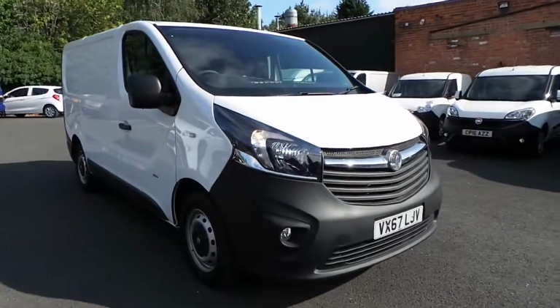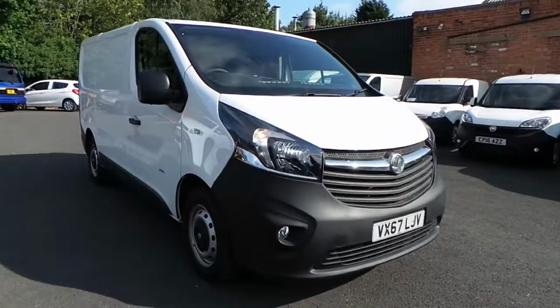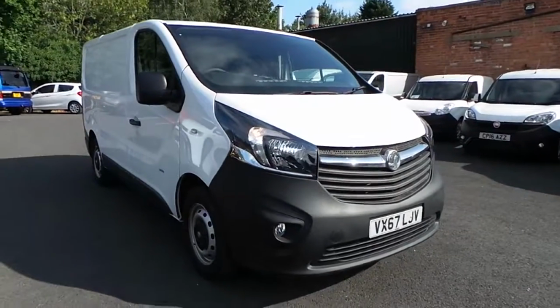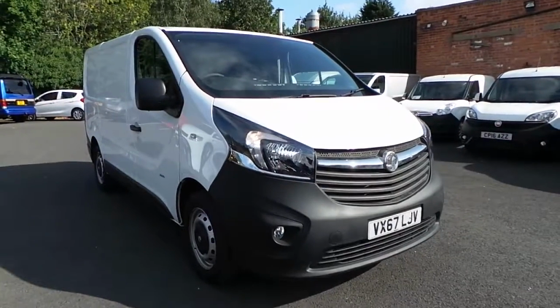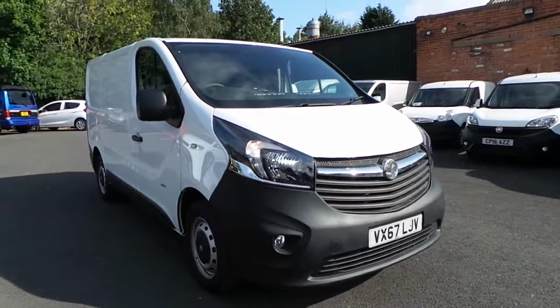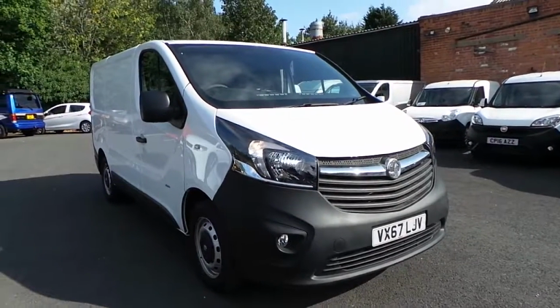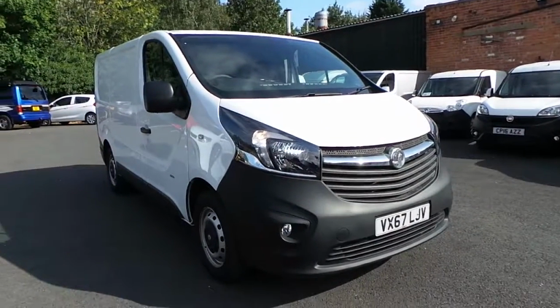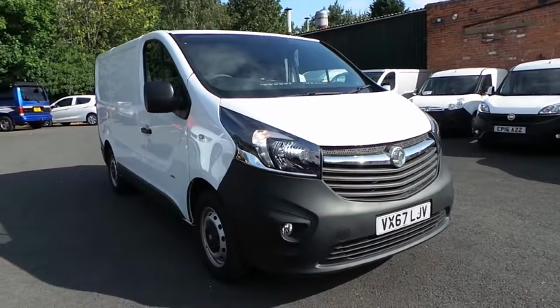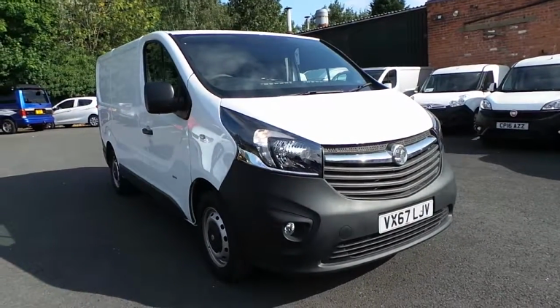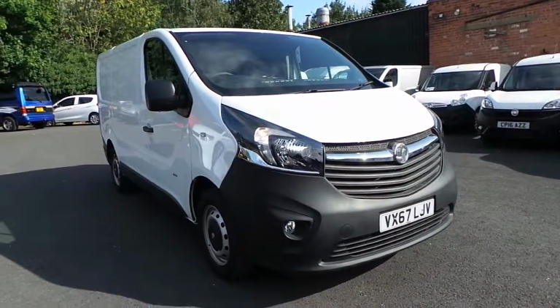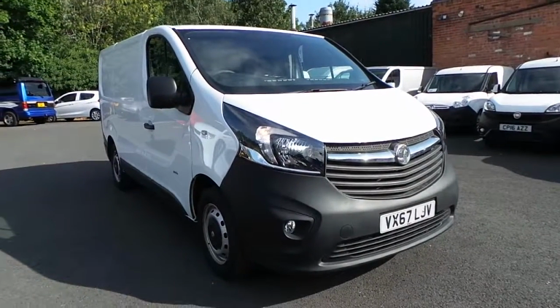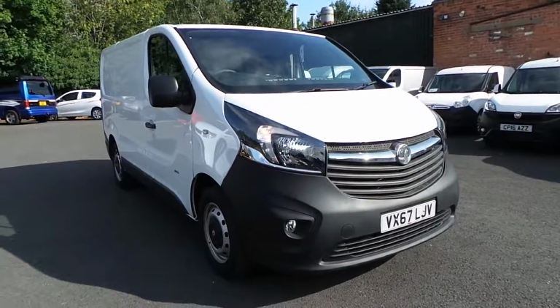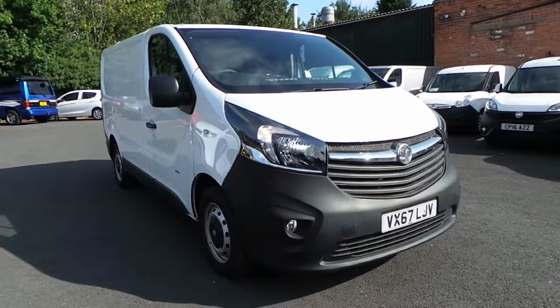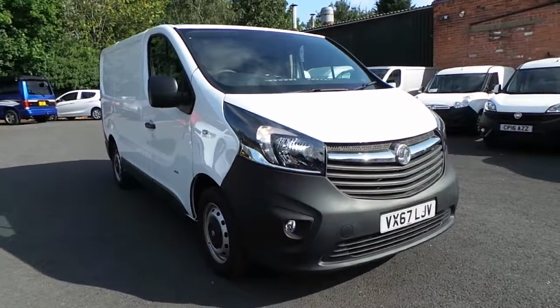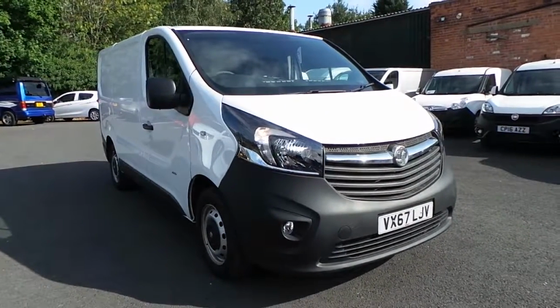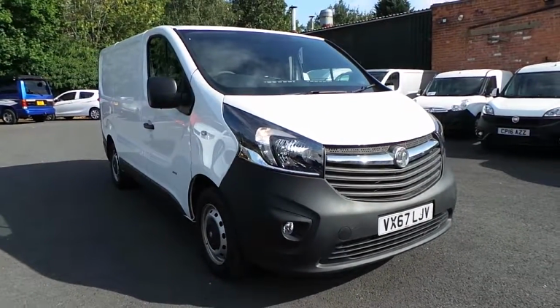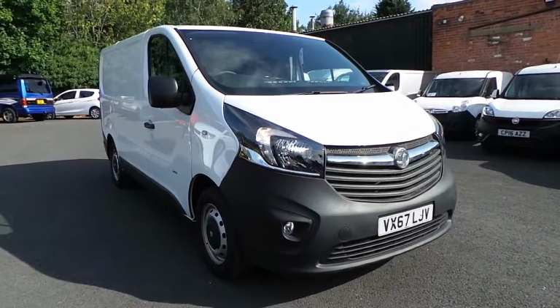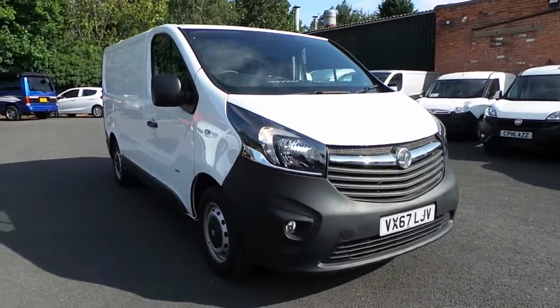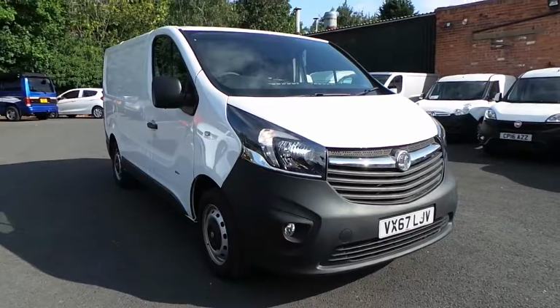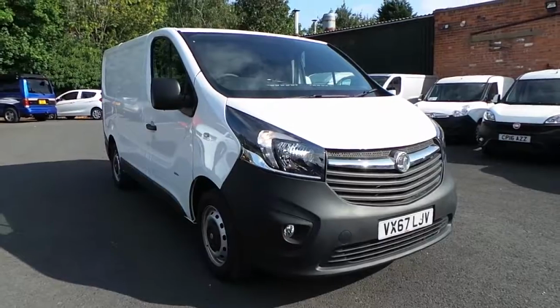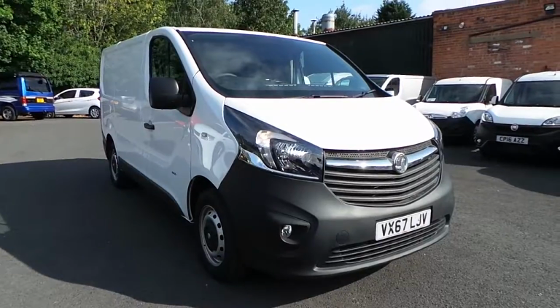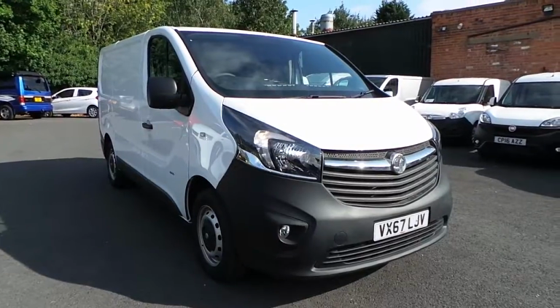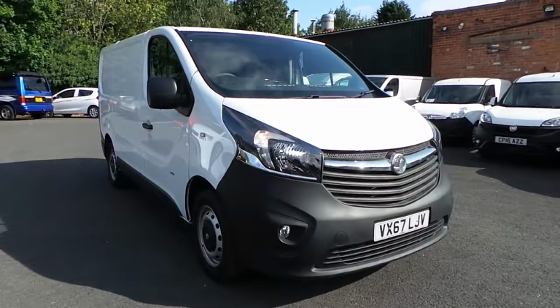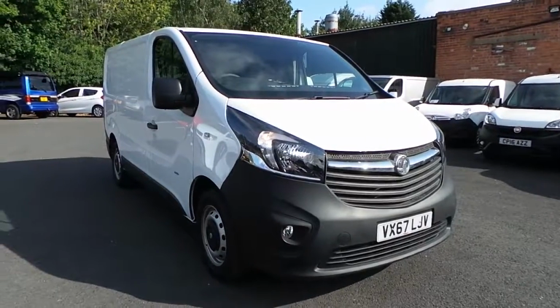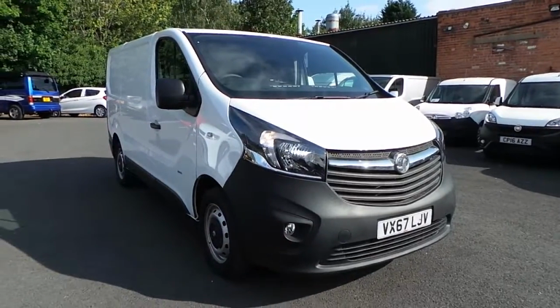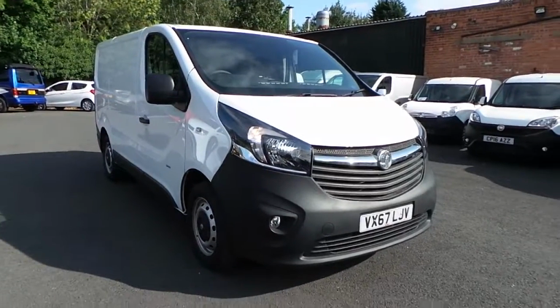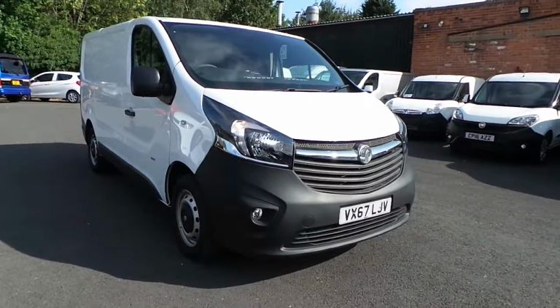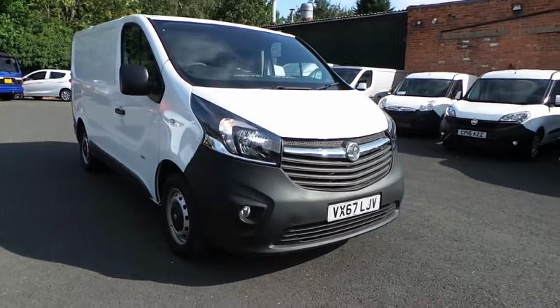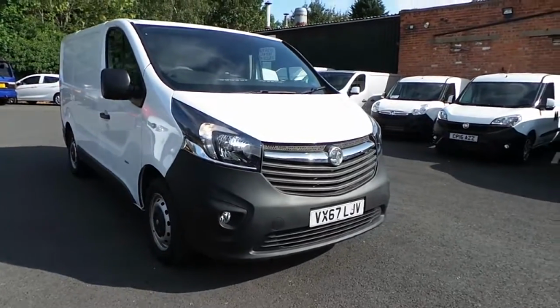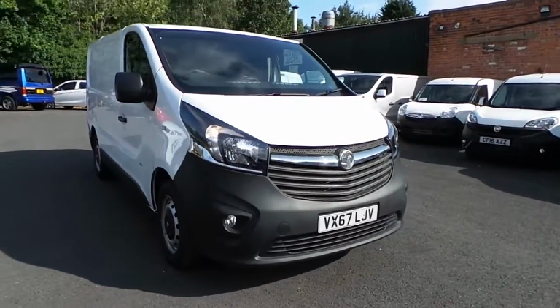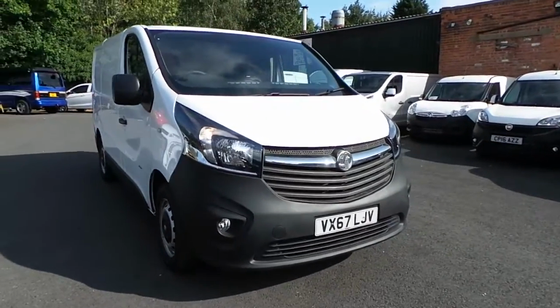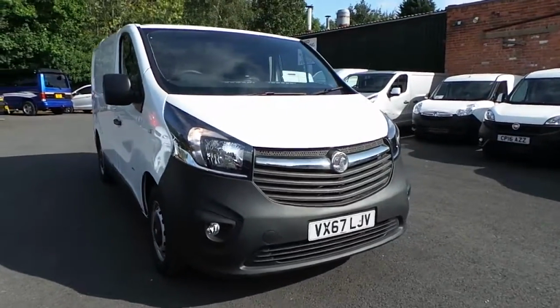Welcome to Pentingham Nottingham Borwell. Here we have a Vauxhall Vivaro 2900 CDTi Ecoflex Stop Start panel van in white on 6-7 plates.